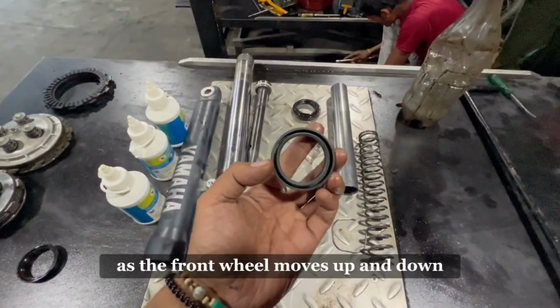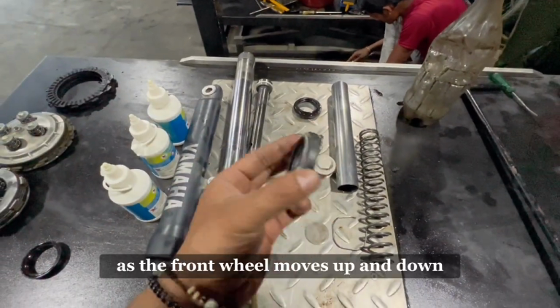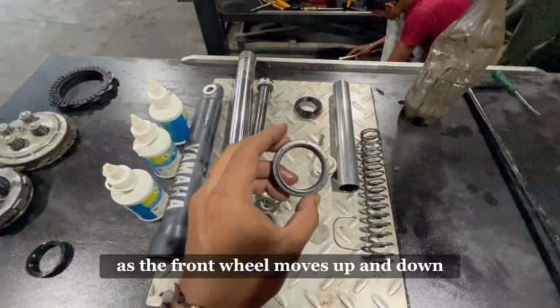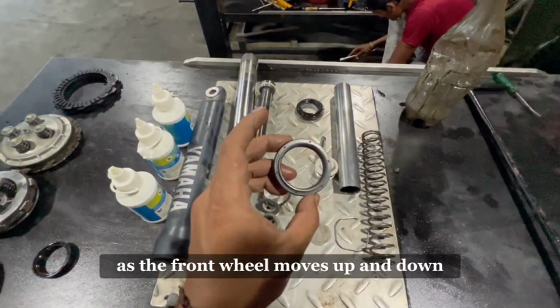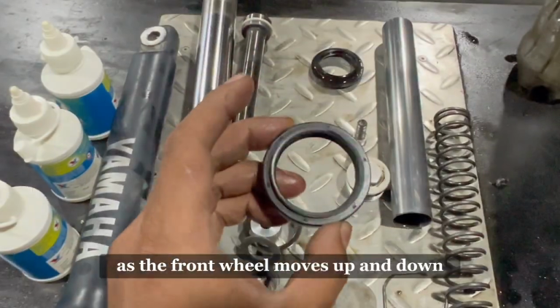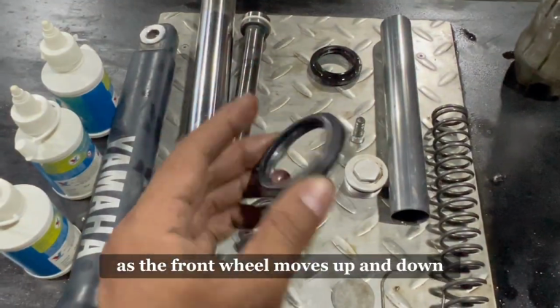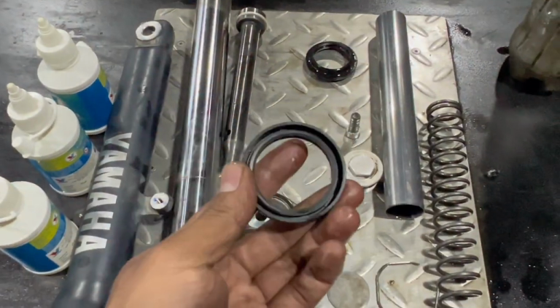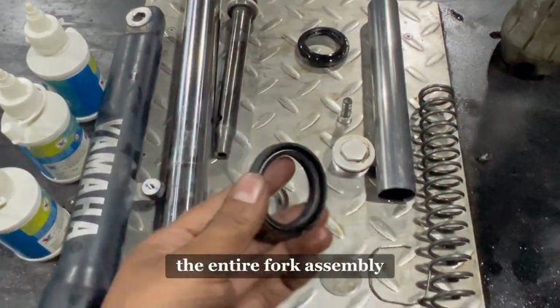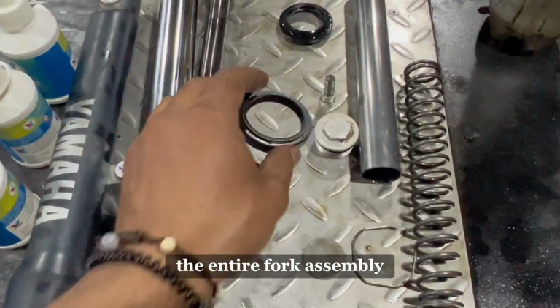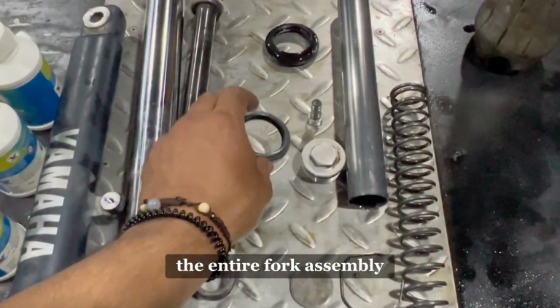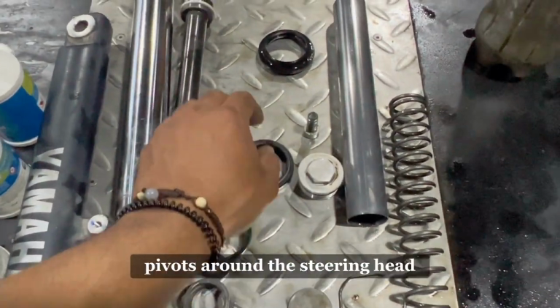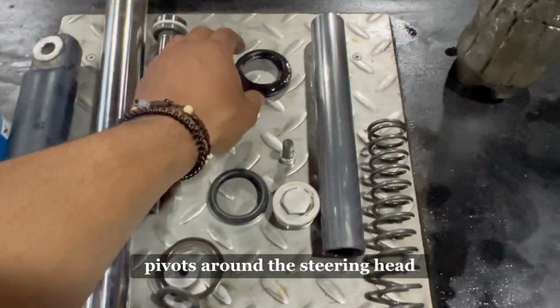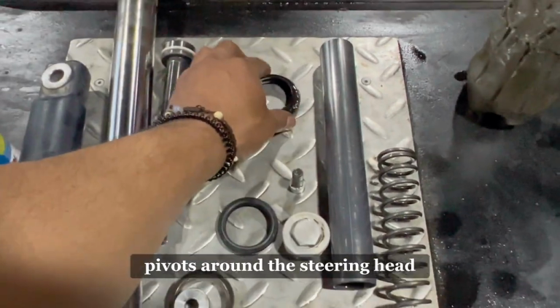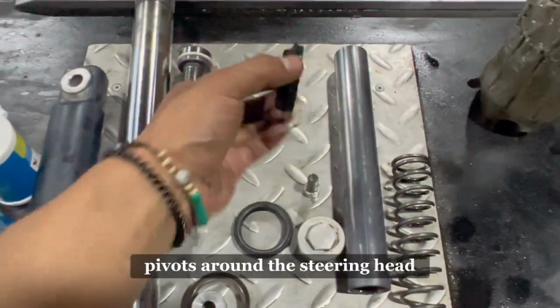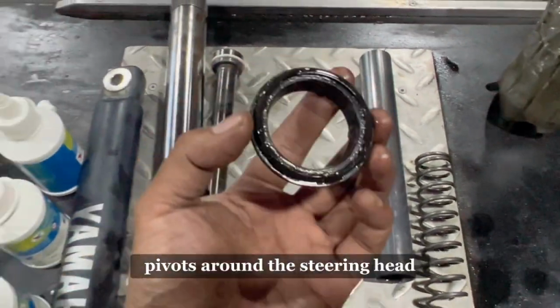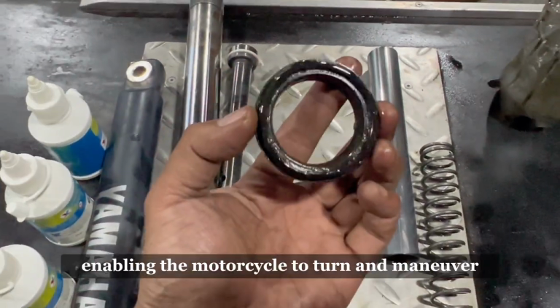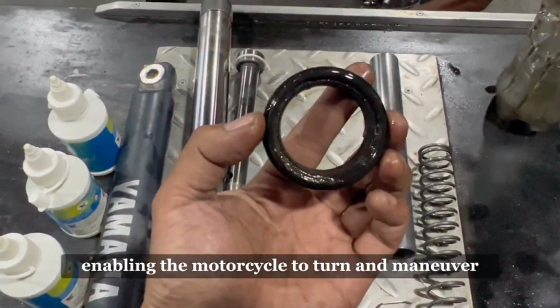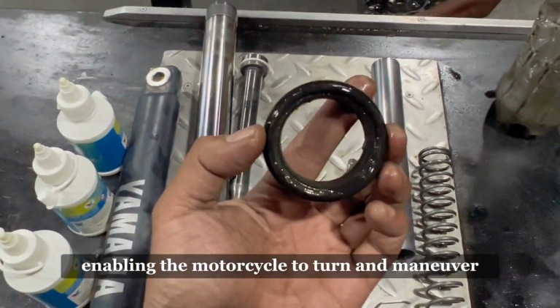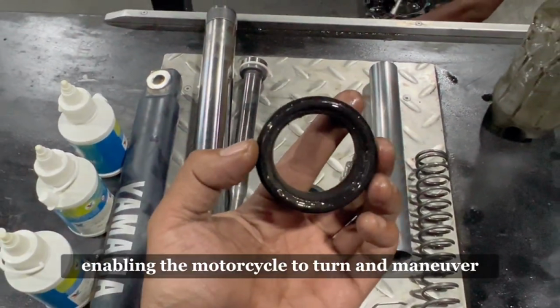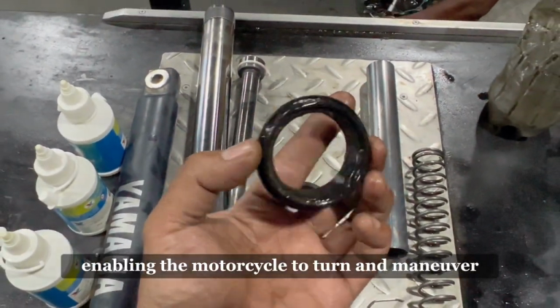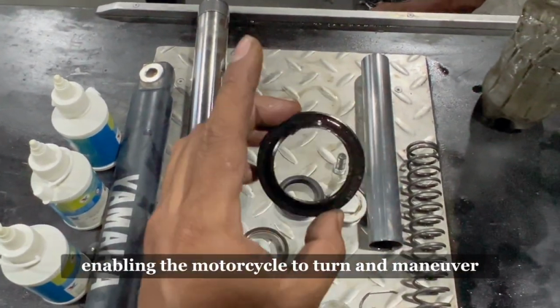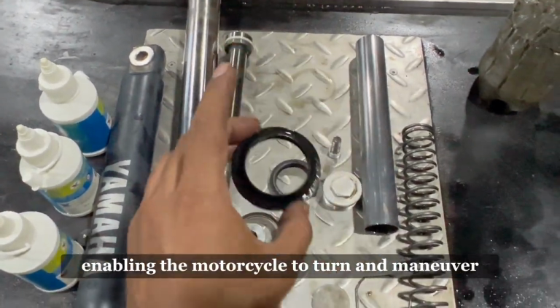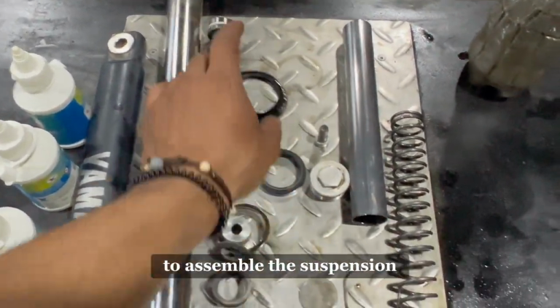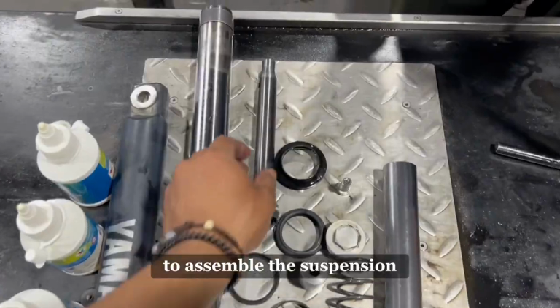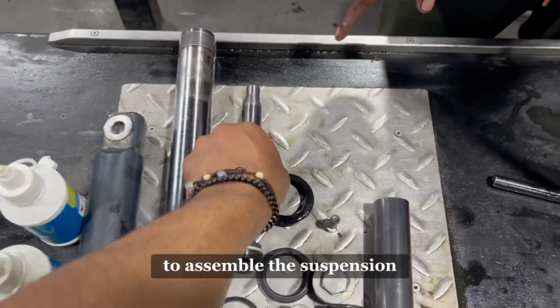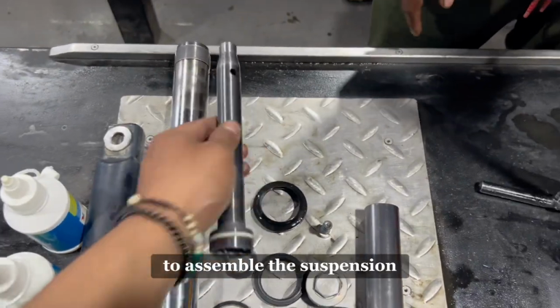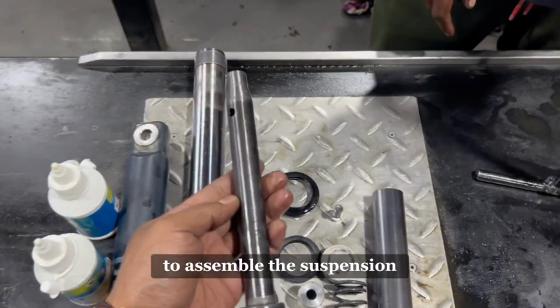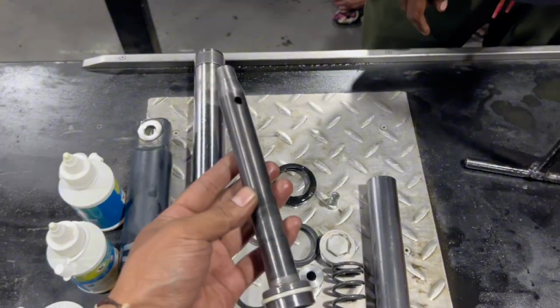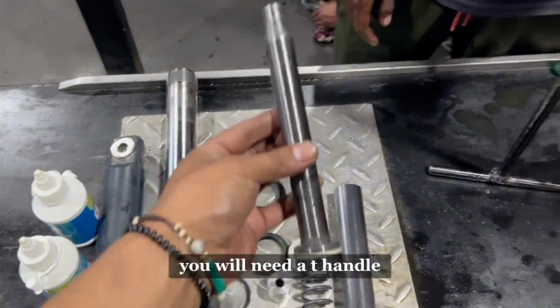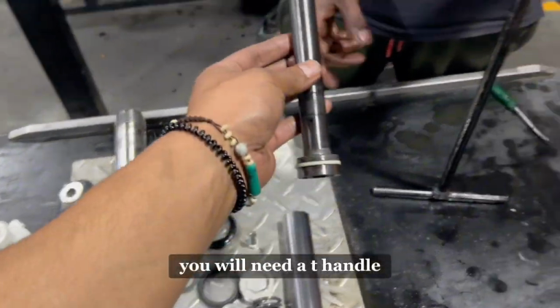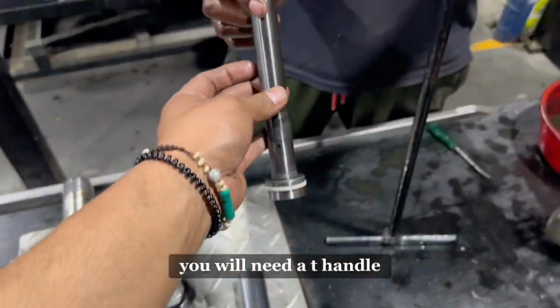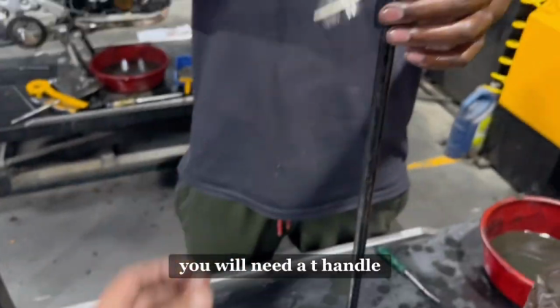It also allows the suspension to provide both suspension and steering functions. As the front wheel moves up and down, the entire fork assembly pivots around the steering head, enabling the motorcycle to turn and maneuver. To assemble the suspension, you will need a T-handle.